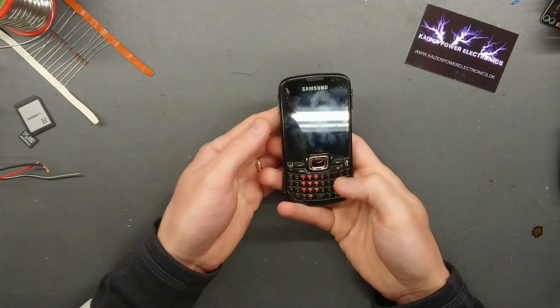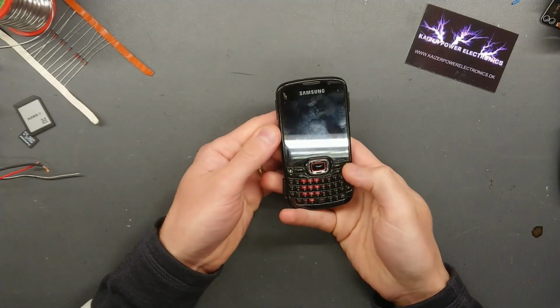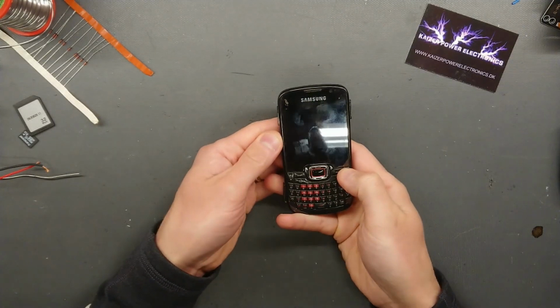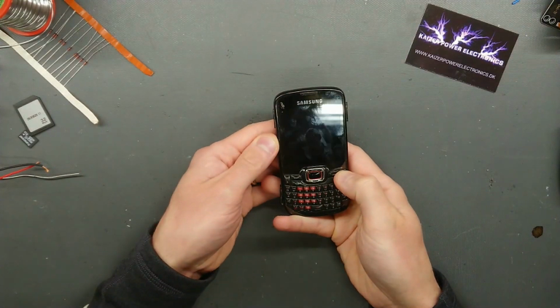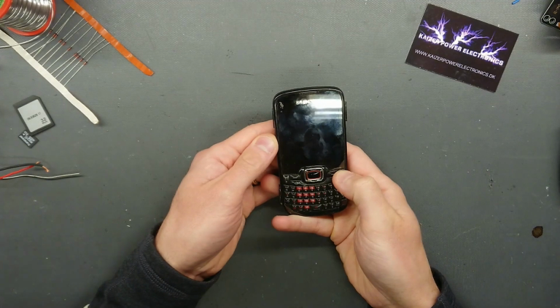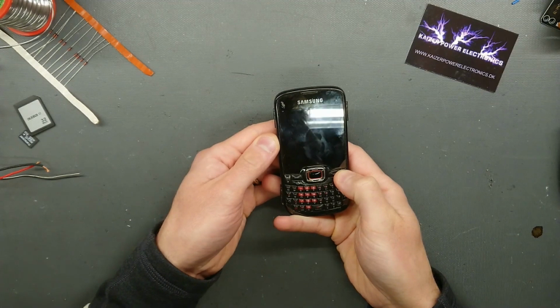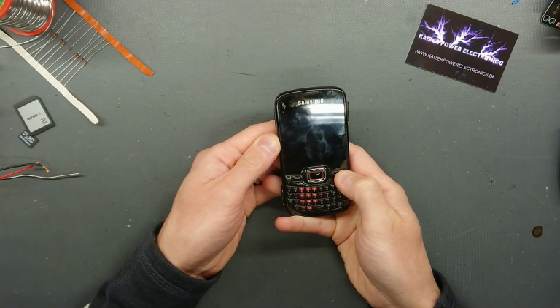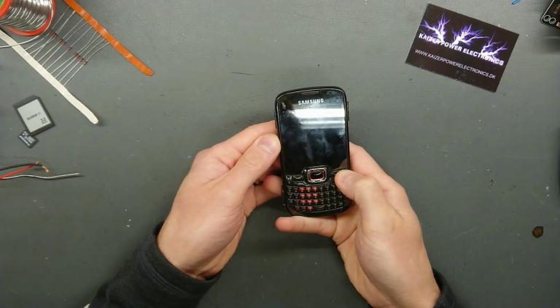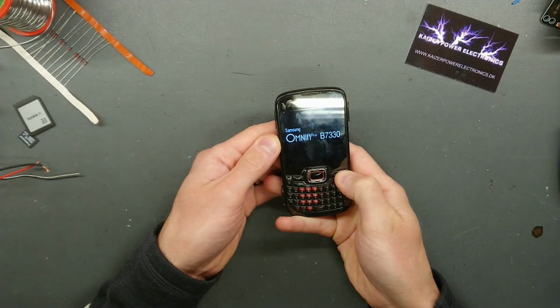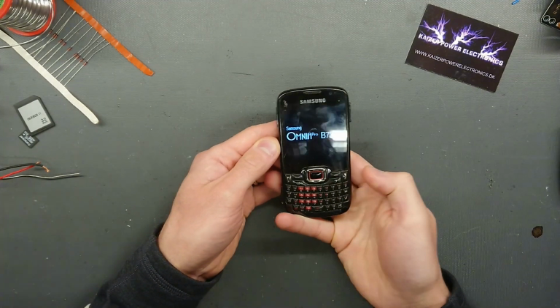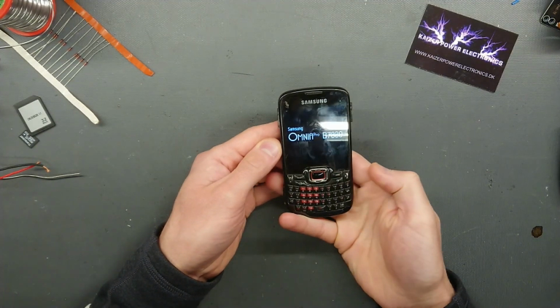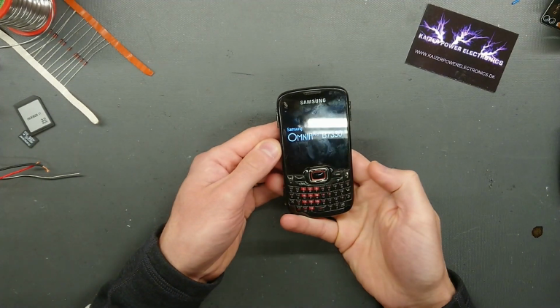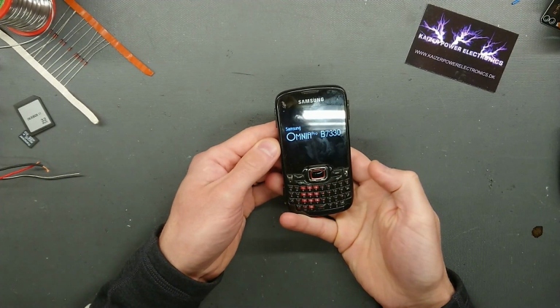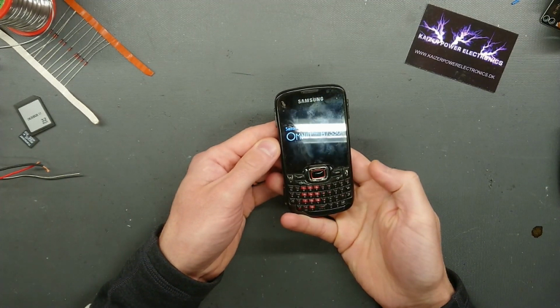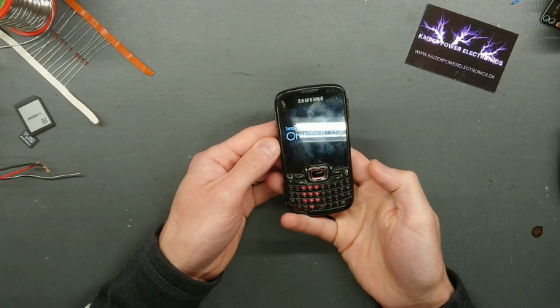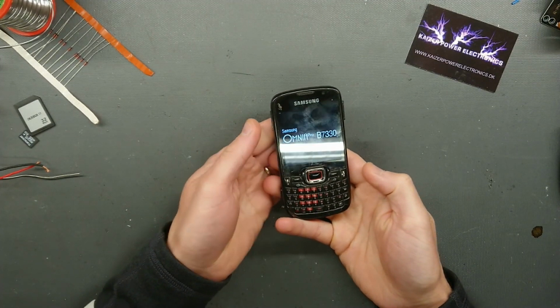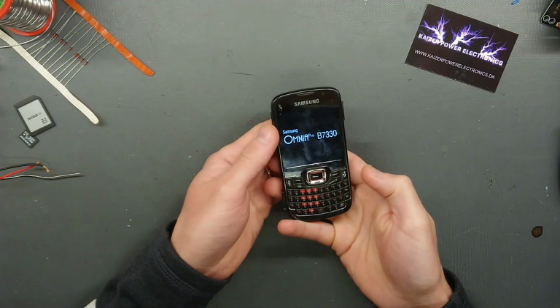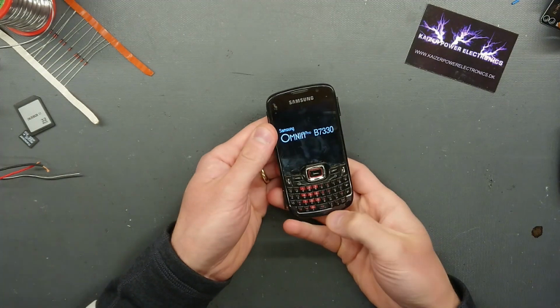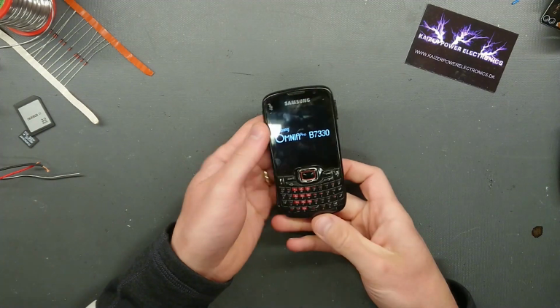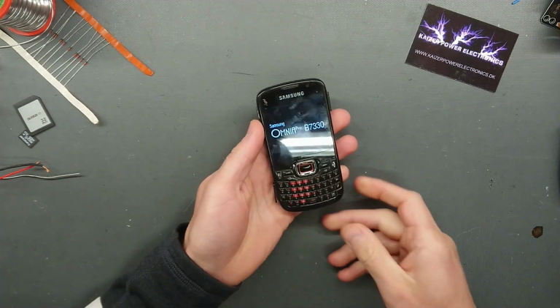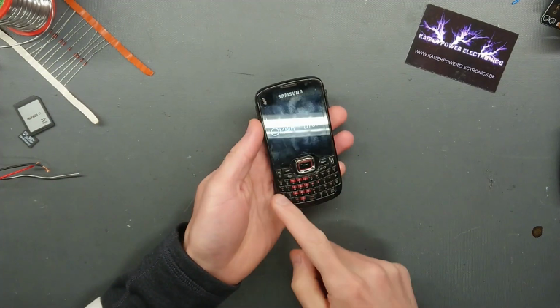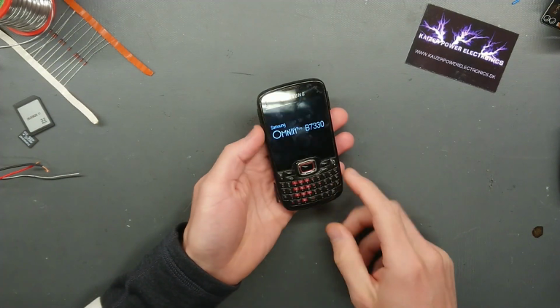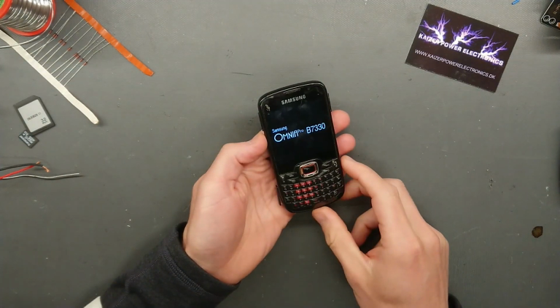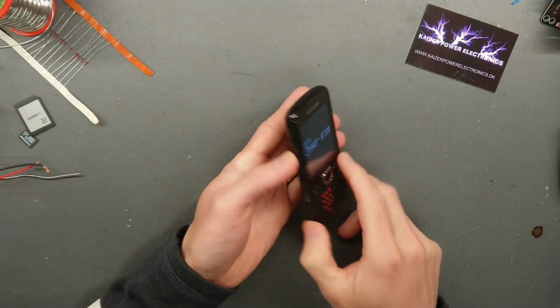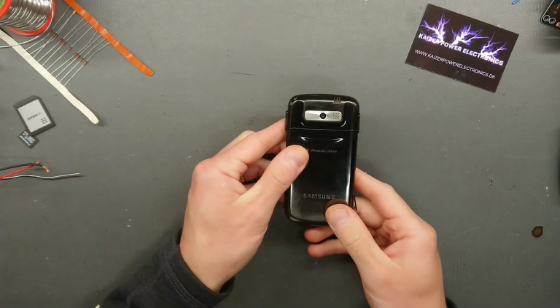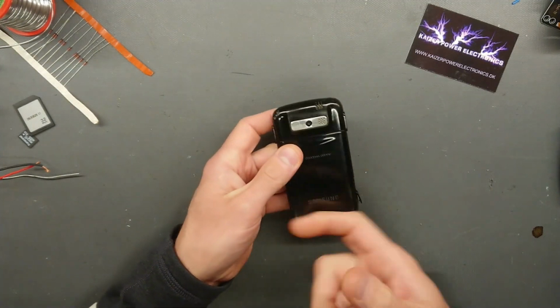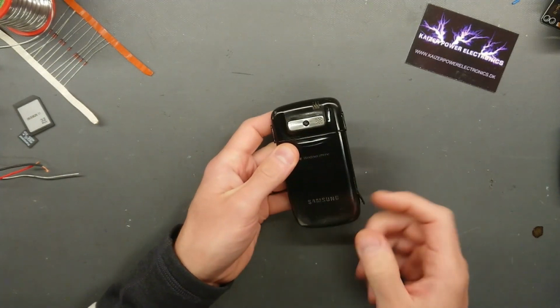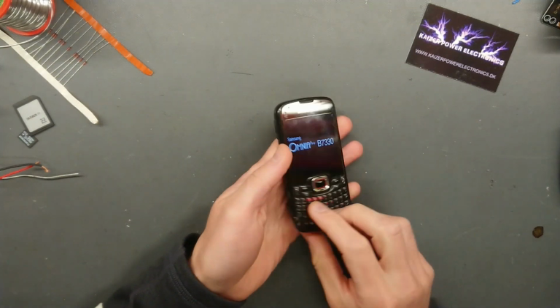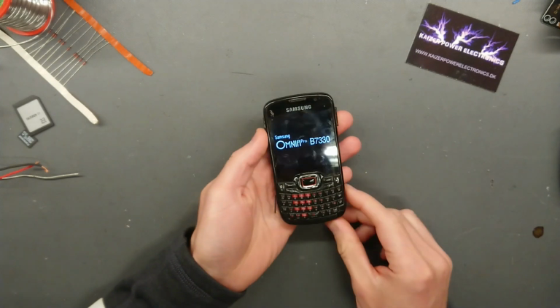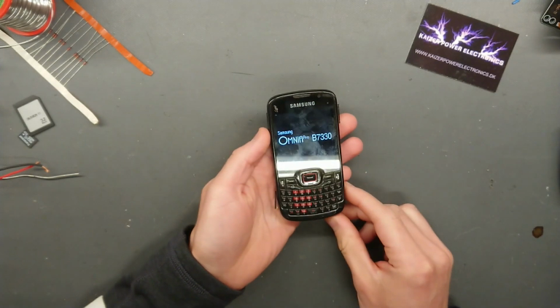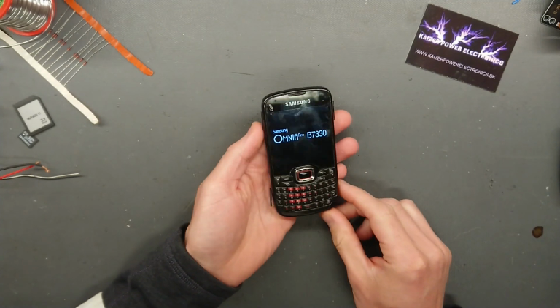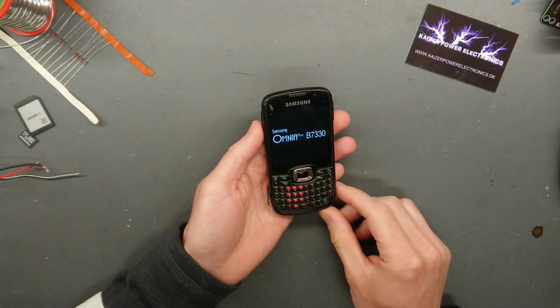So the first test object is this Samsung Omnia Pro B7330 — a full keyboard model, plastic enclosure, Windows Phone model.